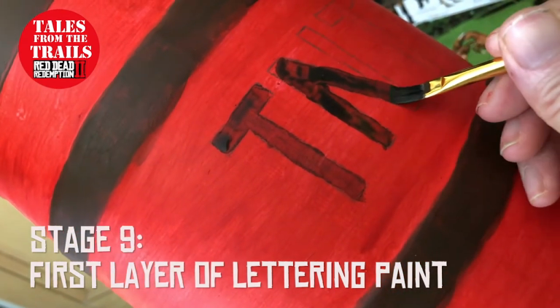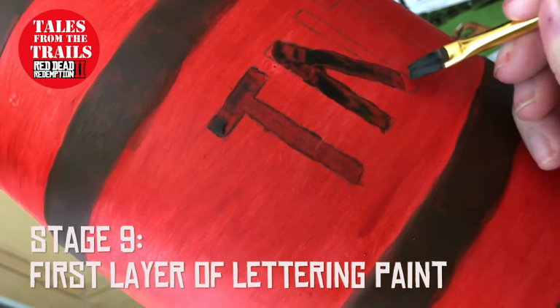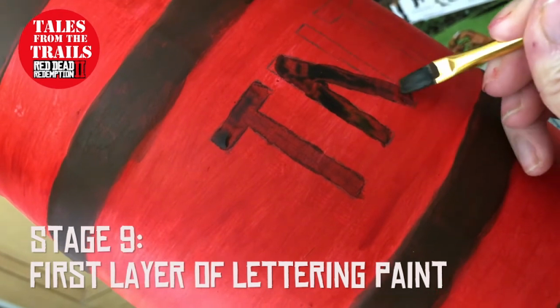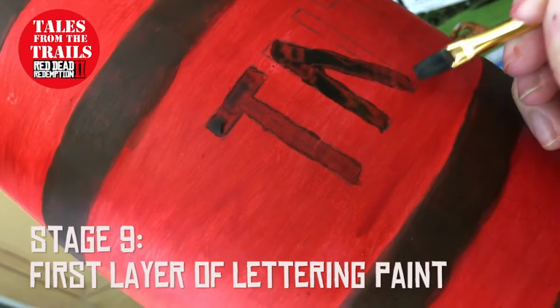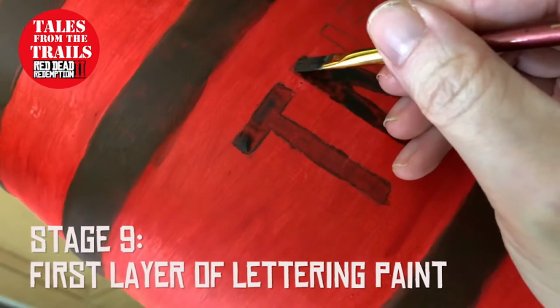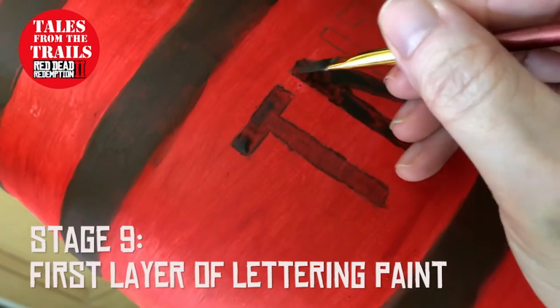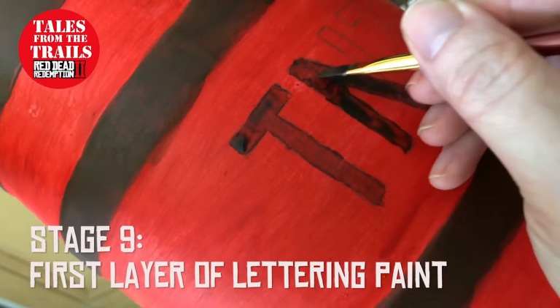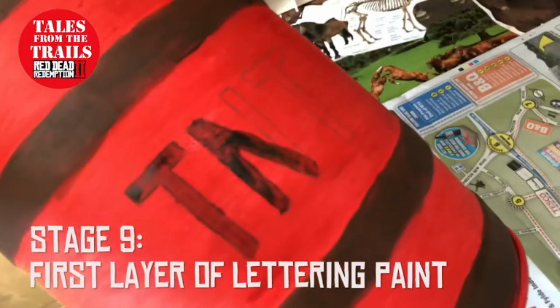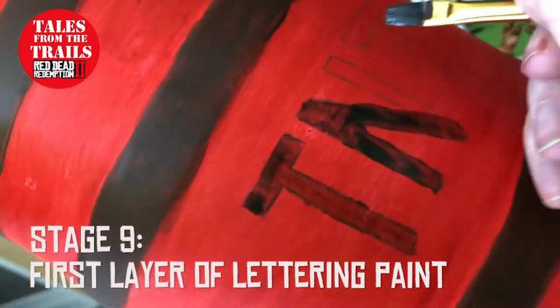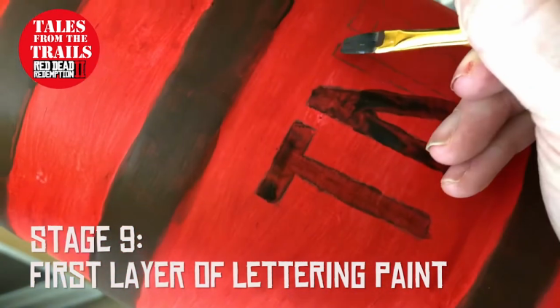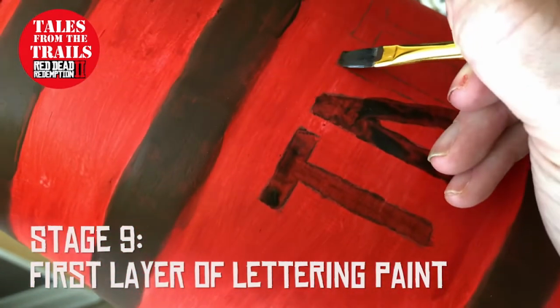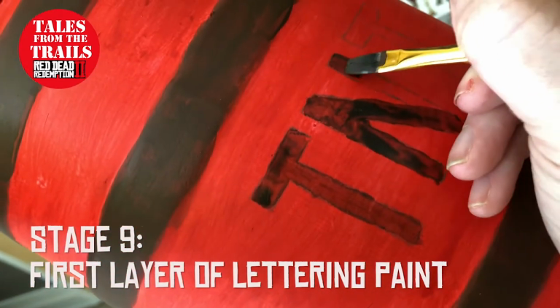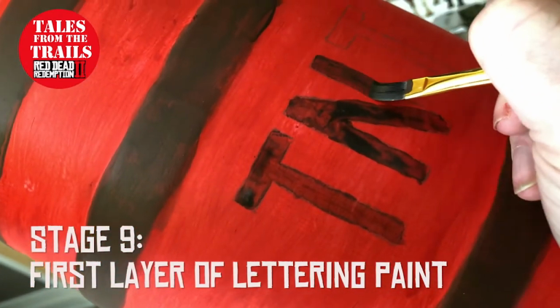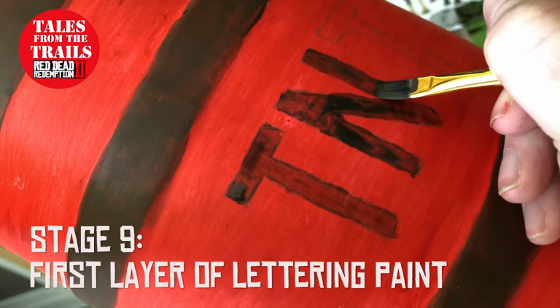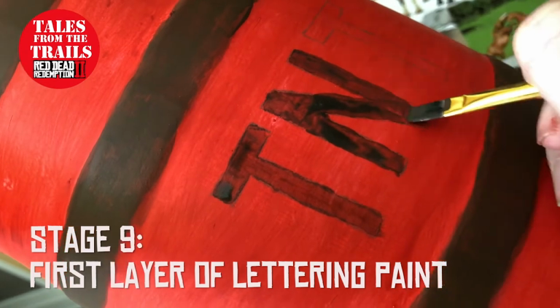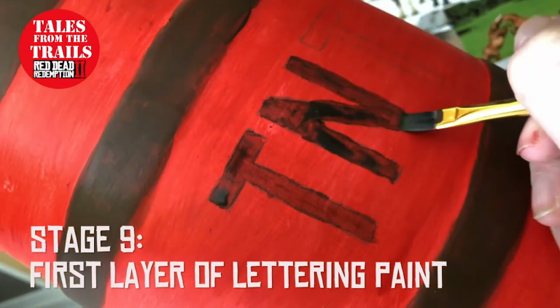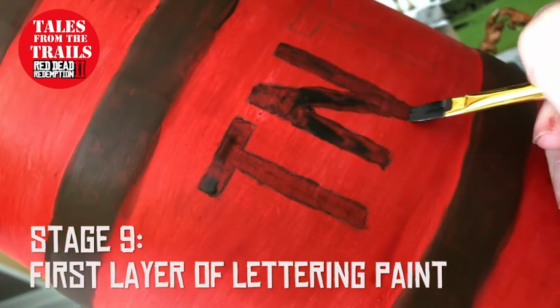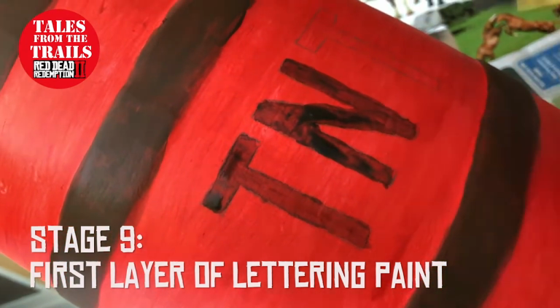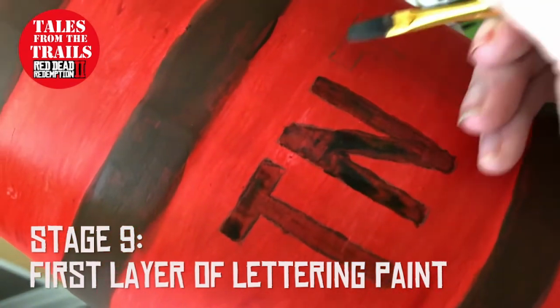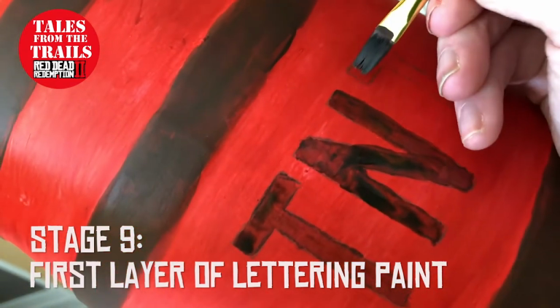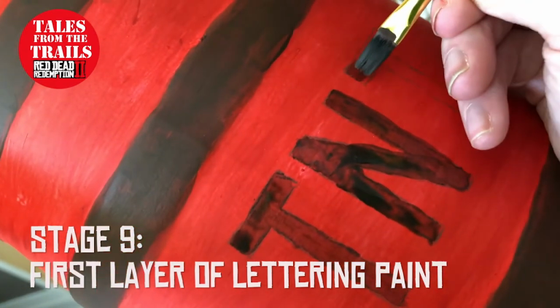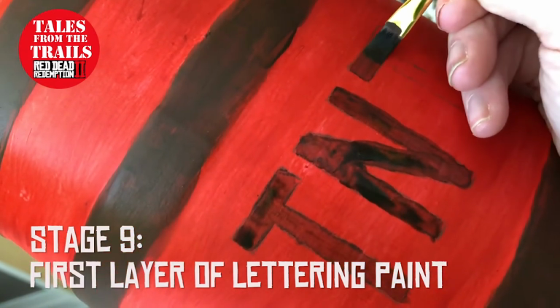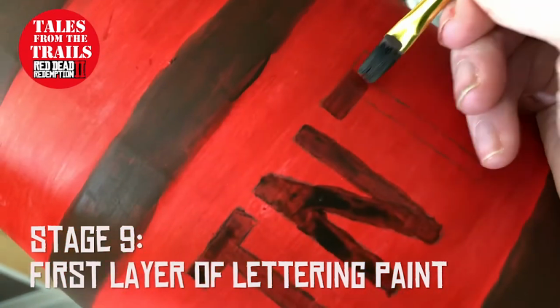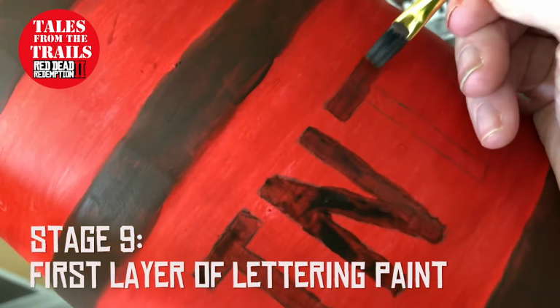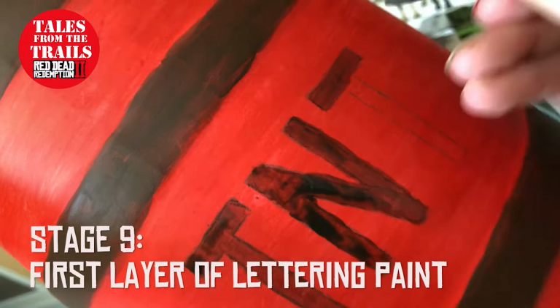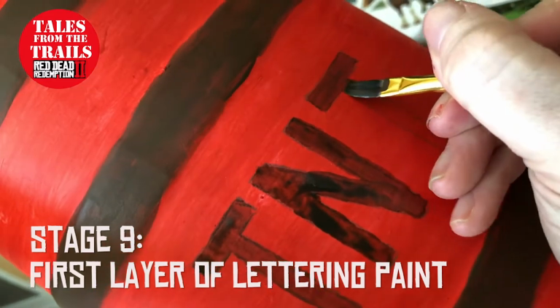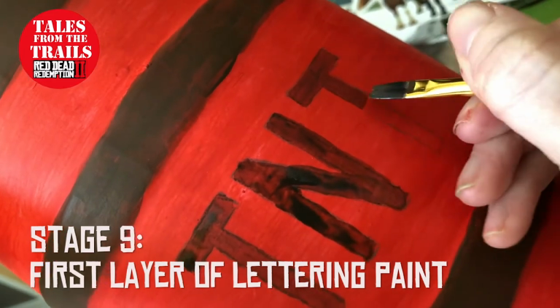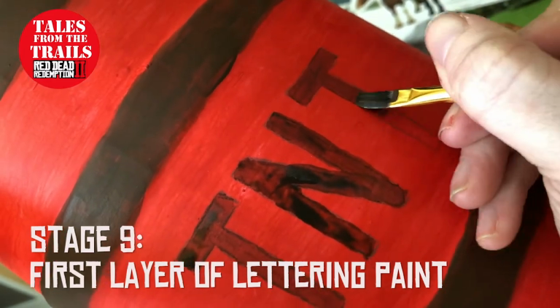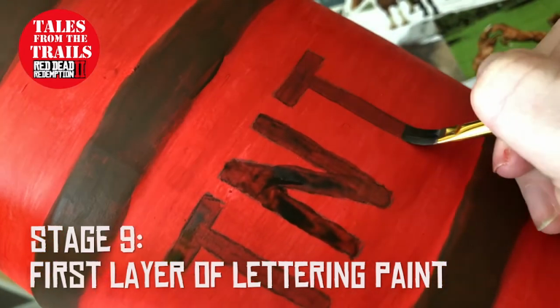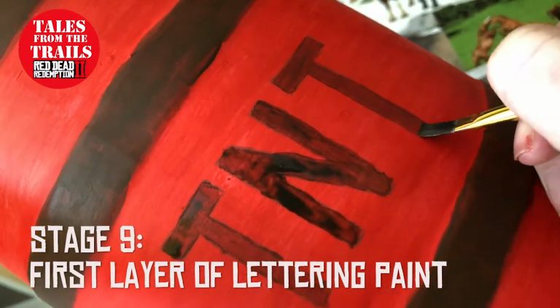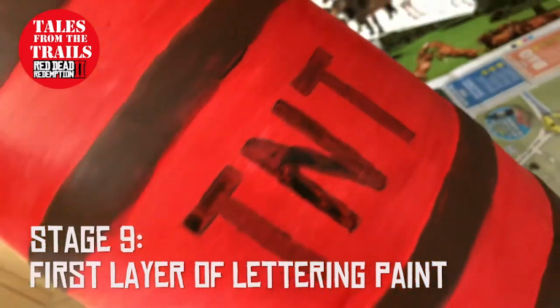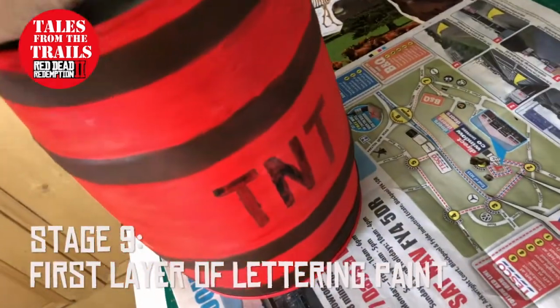Just go over where you need to with the paint, like you did the rings, and try and stay within the lines. It is only for decoration, so I'm not bothered about it being messy. And it is sped up.